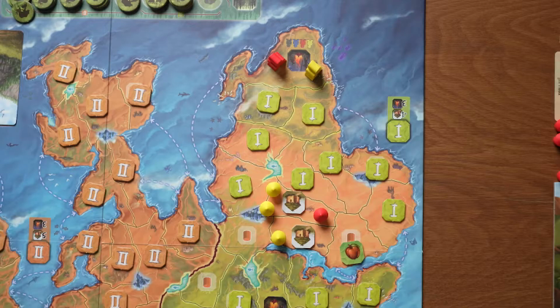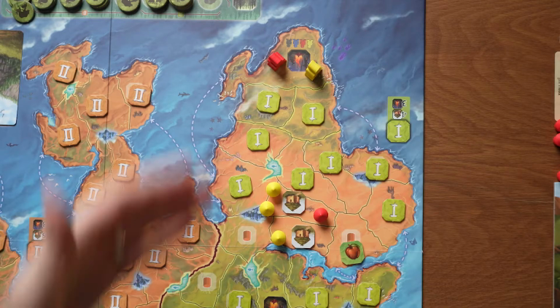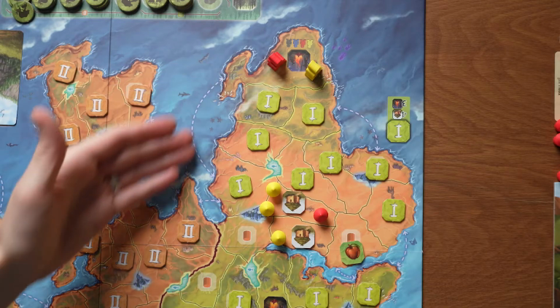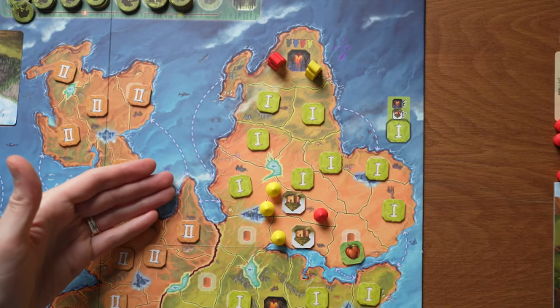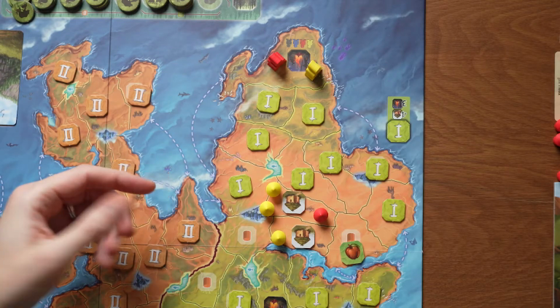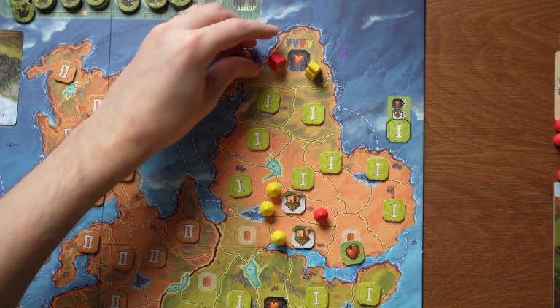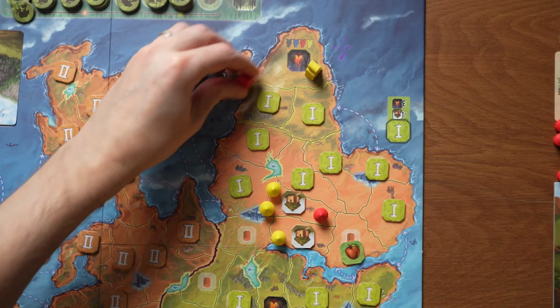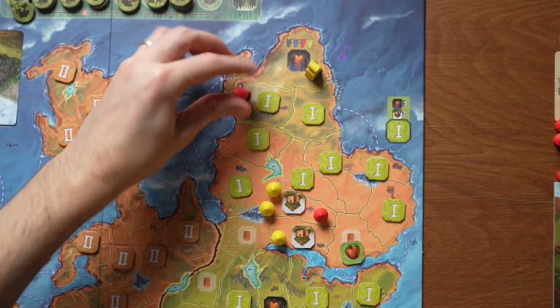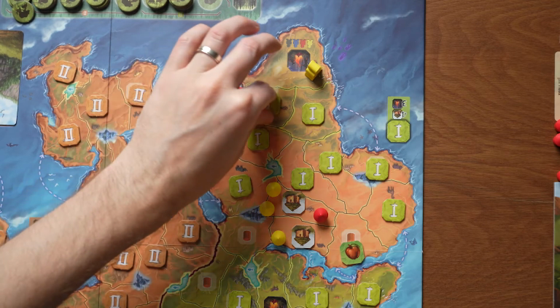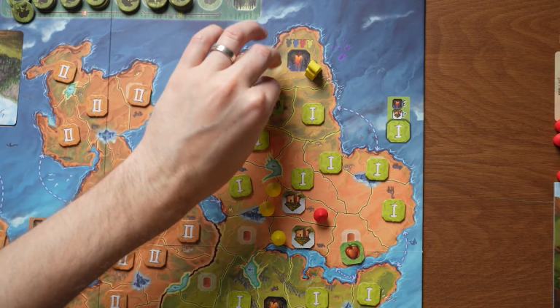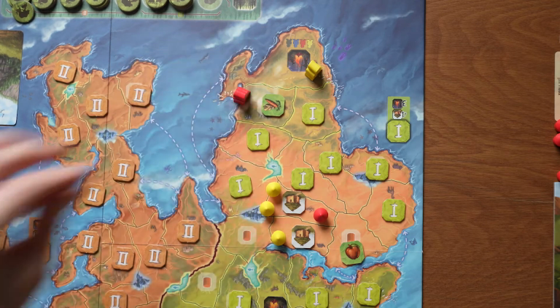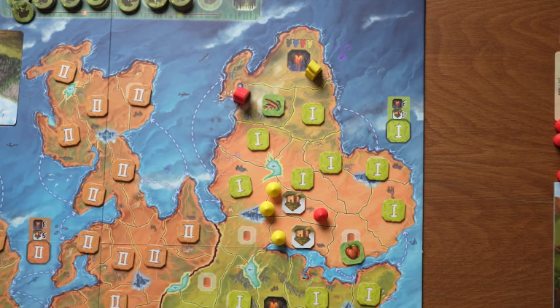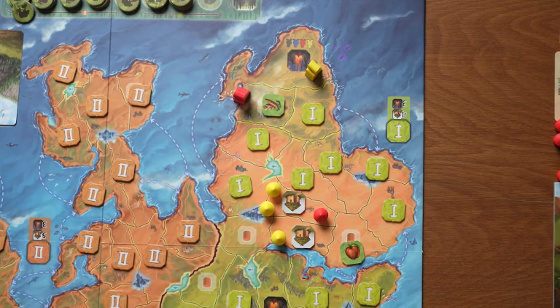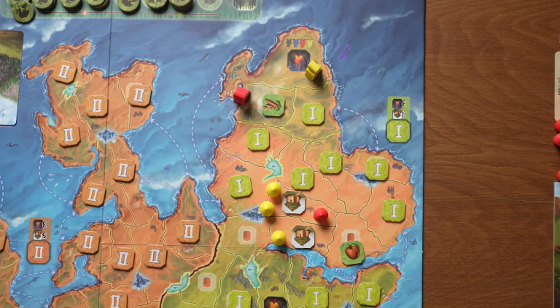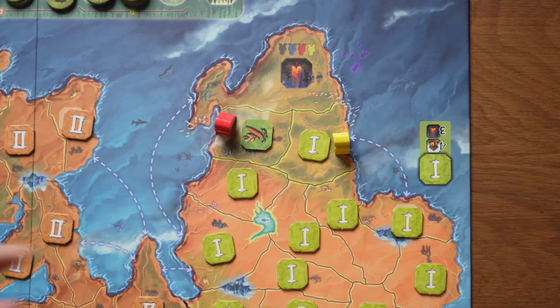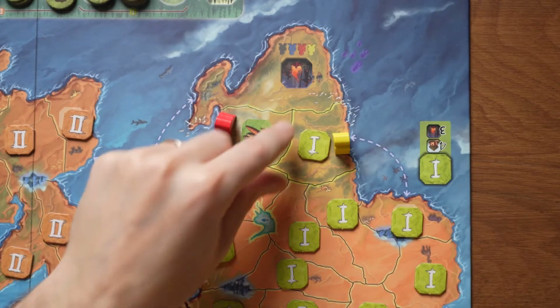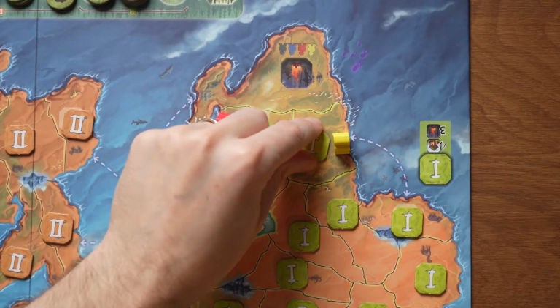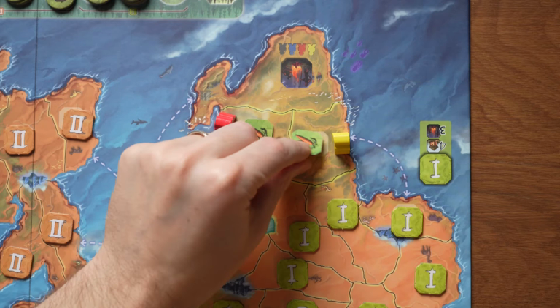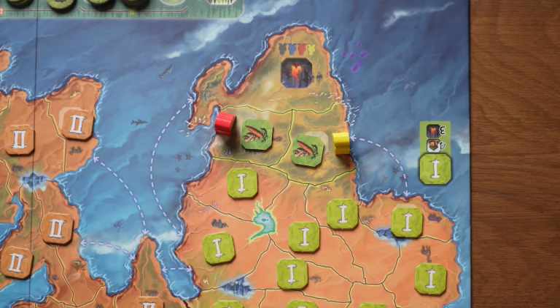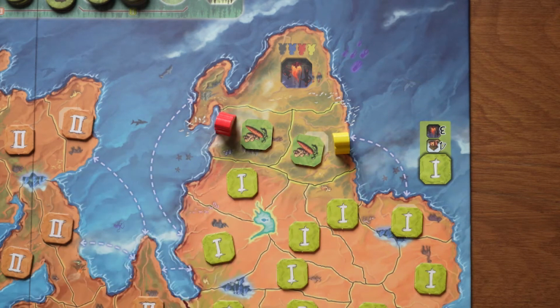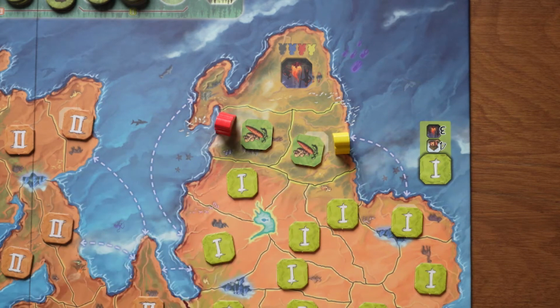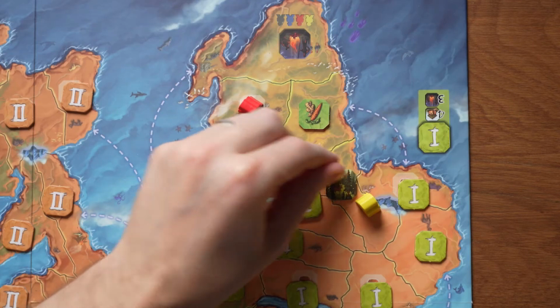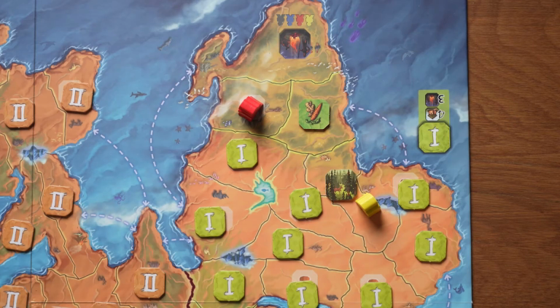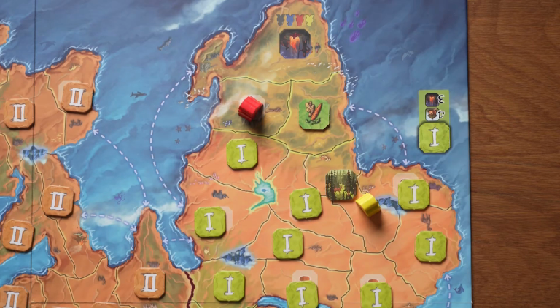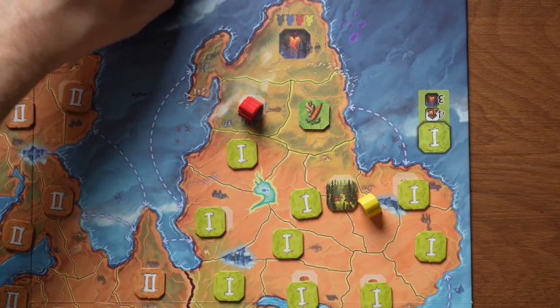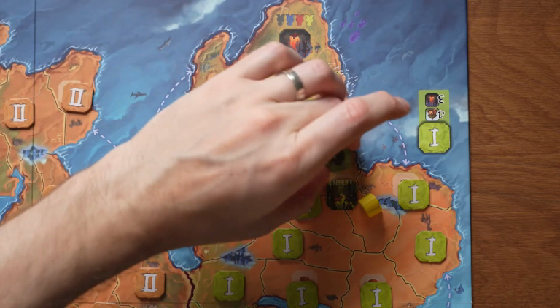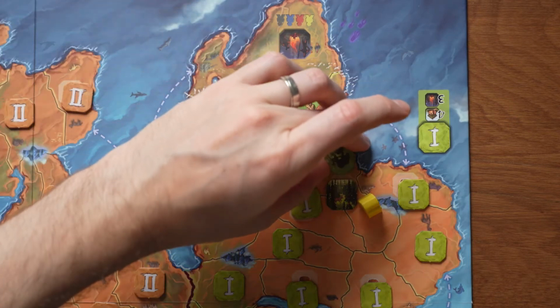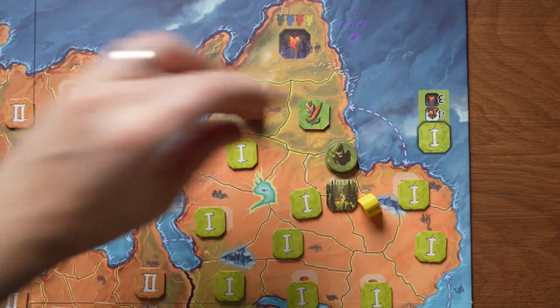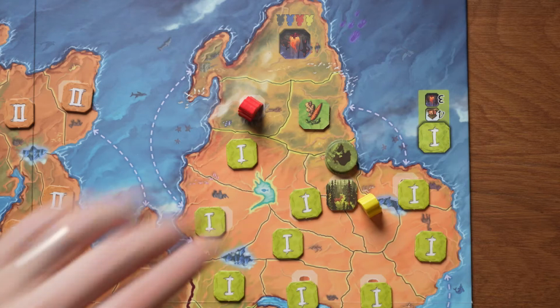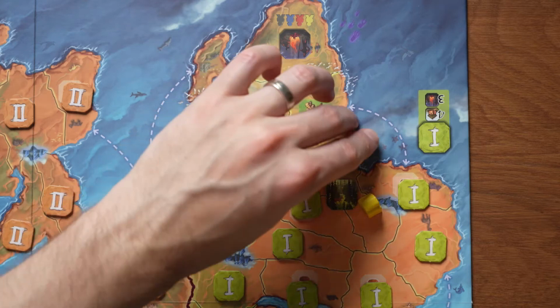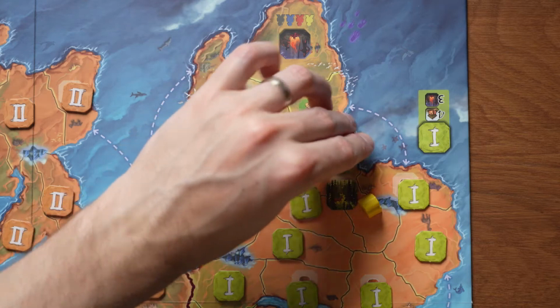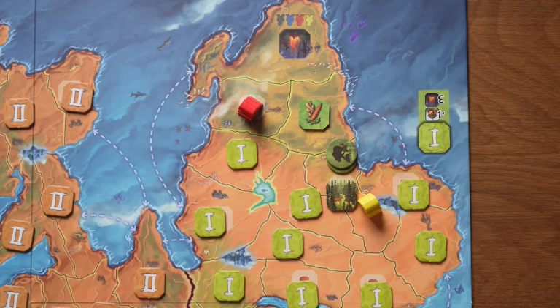You all begin in Africa and every turn you will move your scout to a new area to discover what is there. You flip over the tile to reveal what you've found. If you find a forest, you will add animals to that region and take one of them for use later.